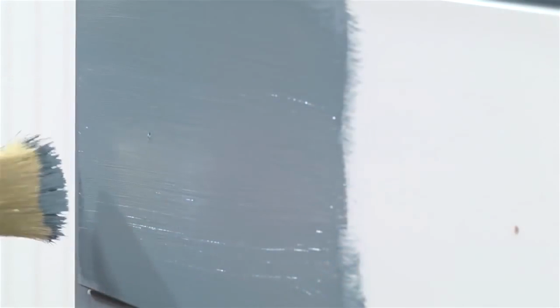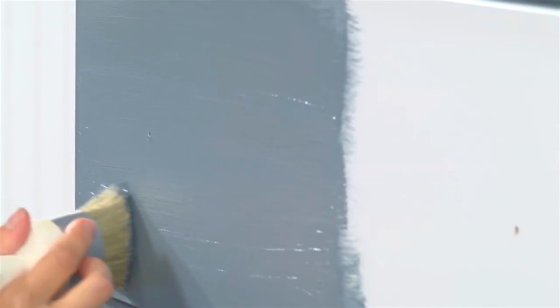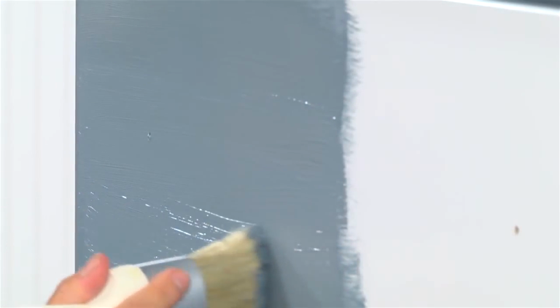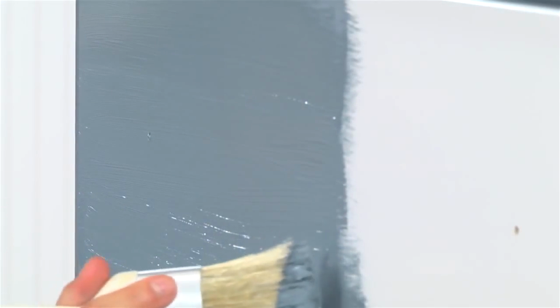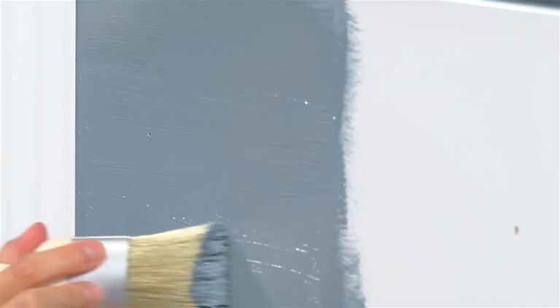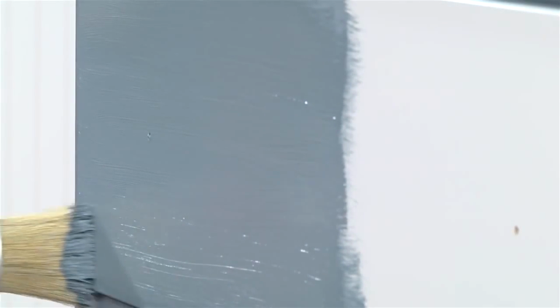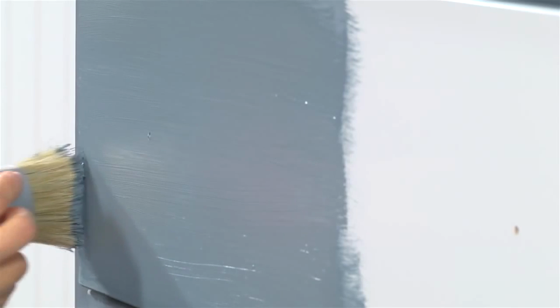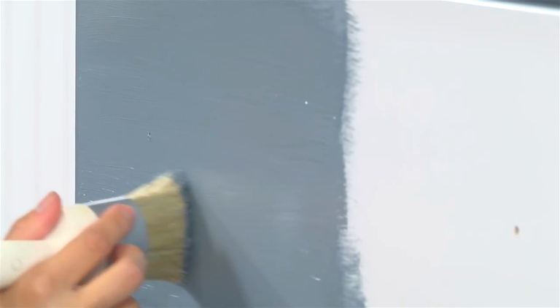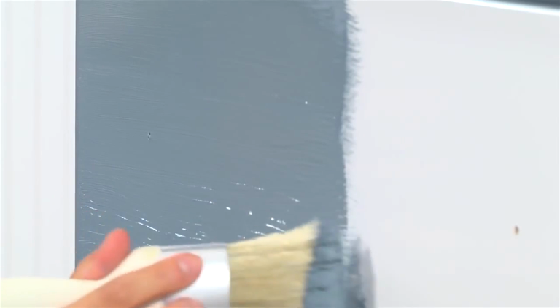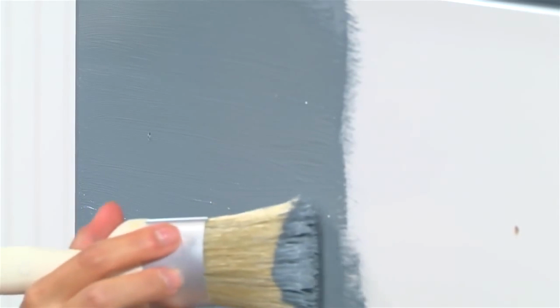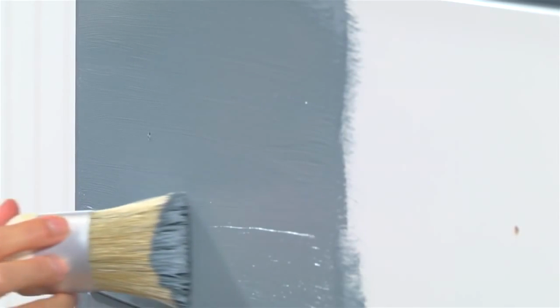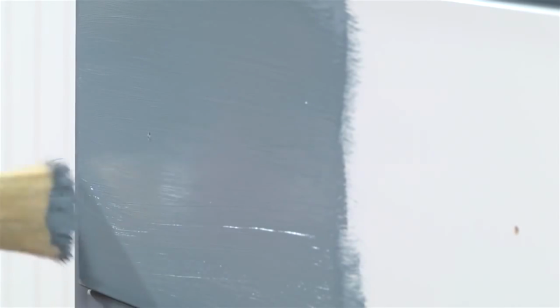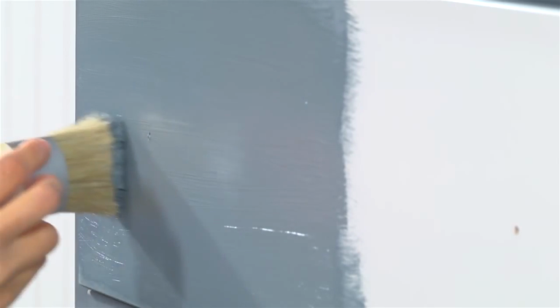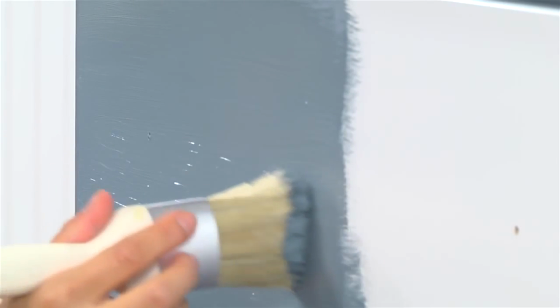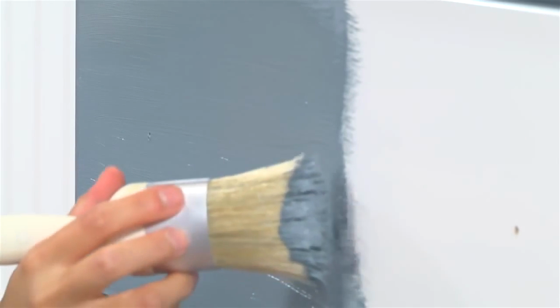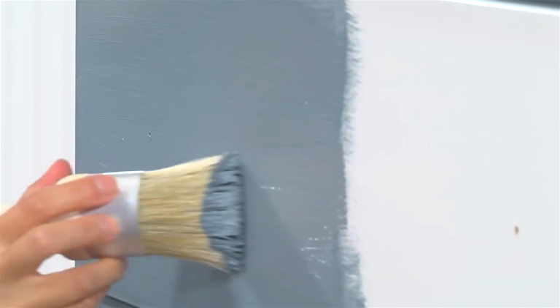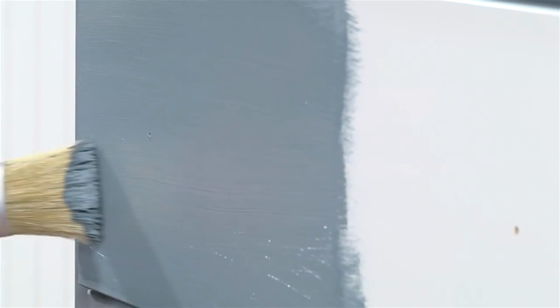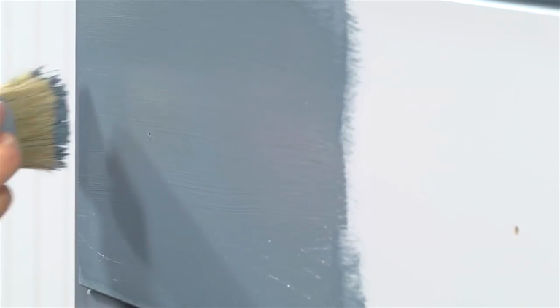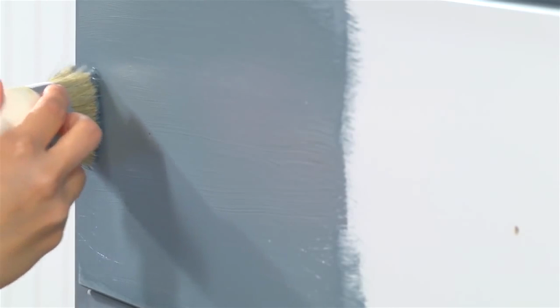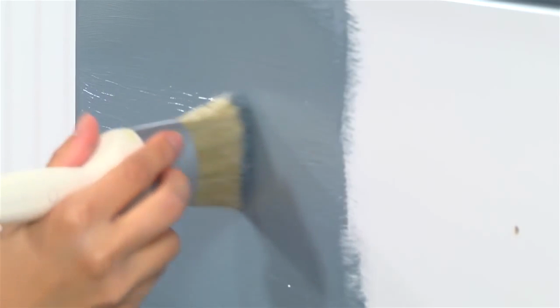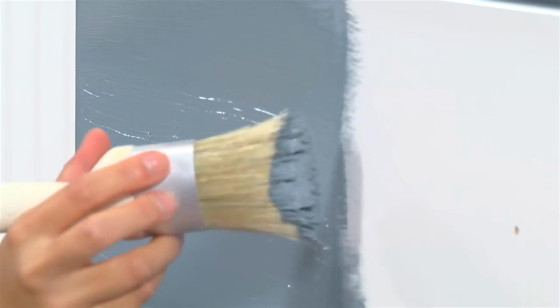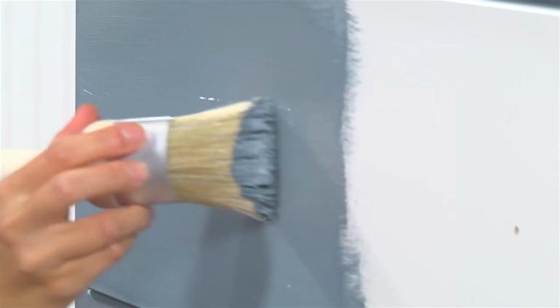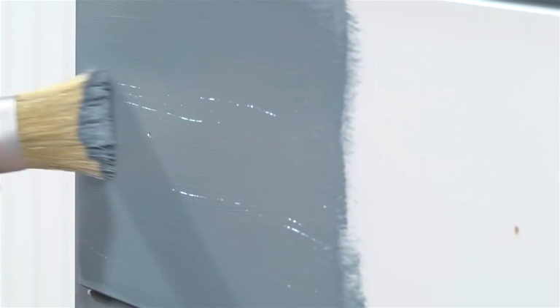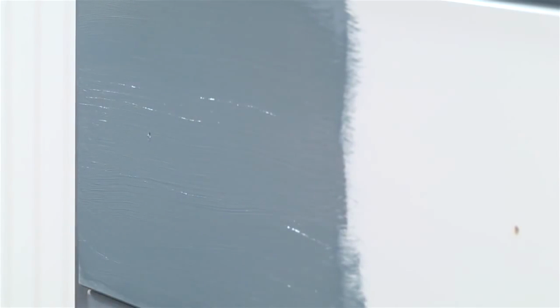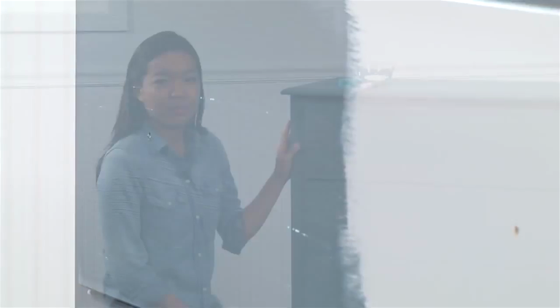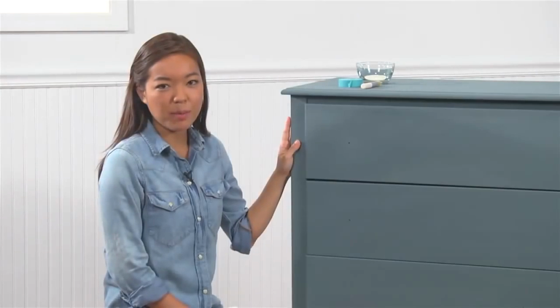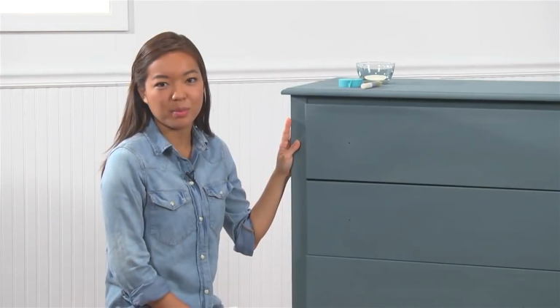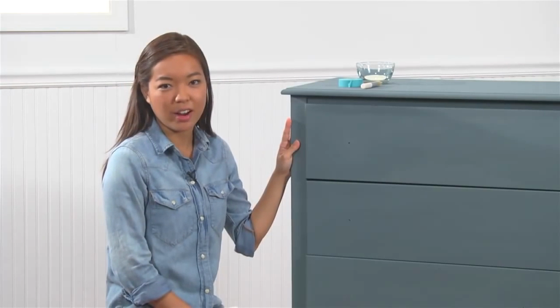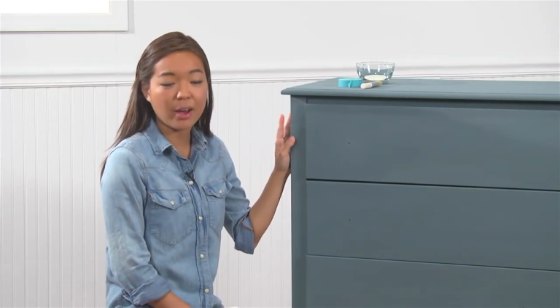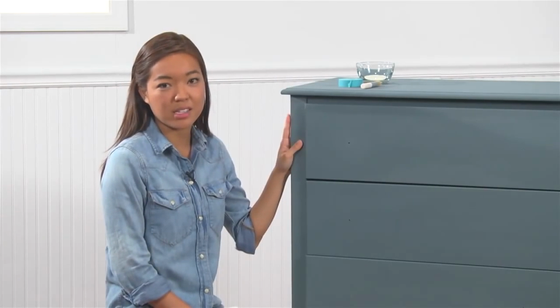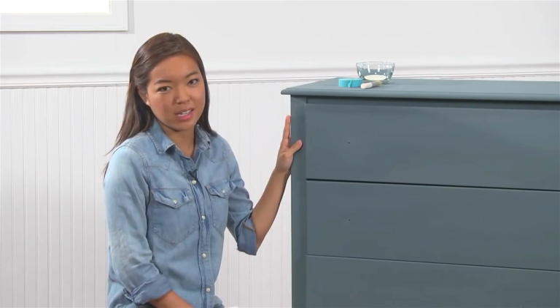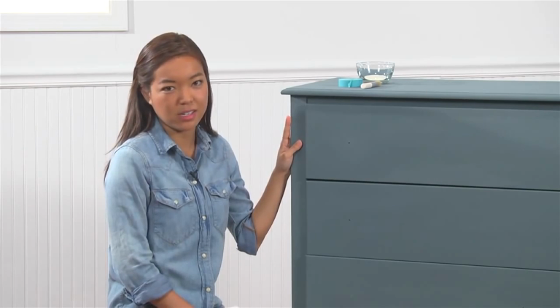After you're finished painting your first coat, if you're looking for more even coverage, you can go ahead and paint a second coat. Be sure to let your paint dry between each layer, which is approximately two hours. Once my paint is completely dry, I can add some stencil details.